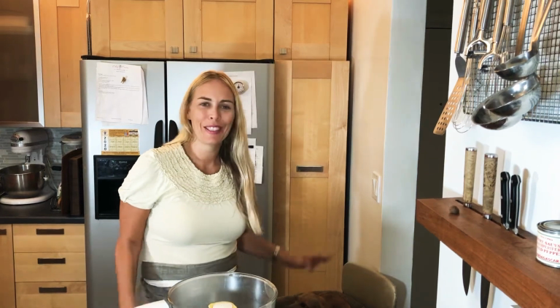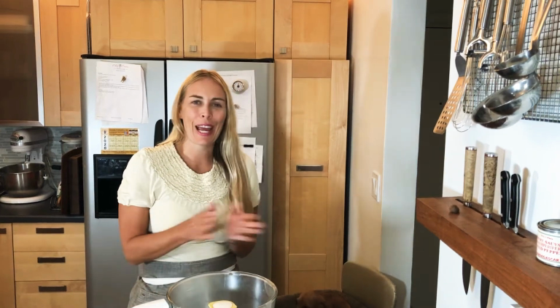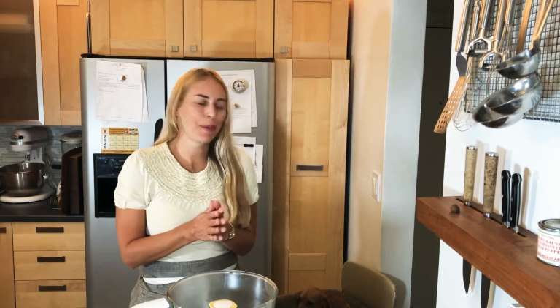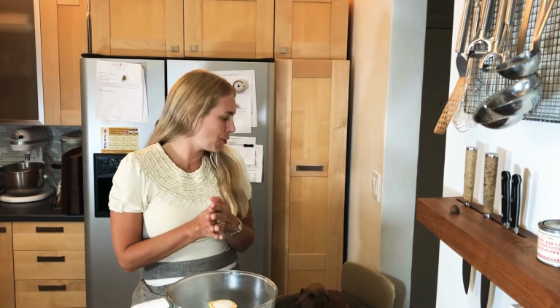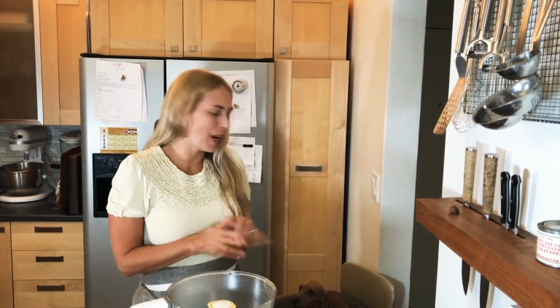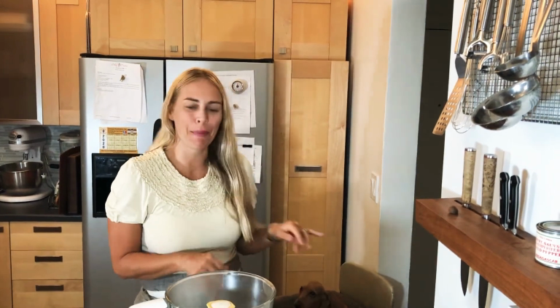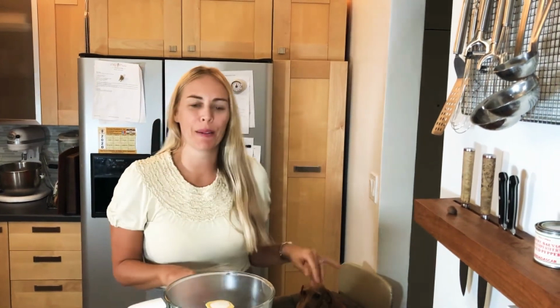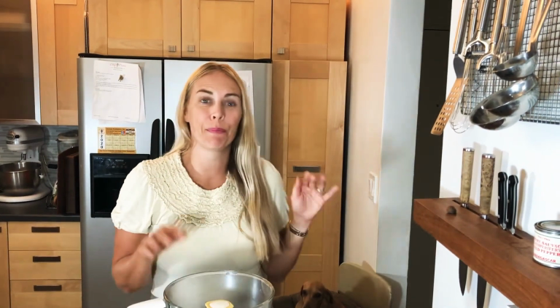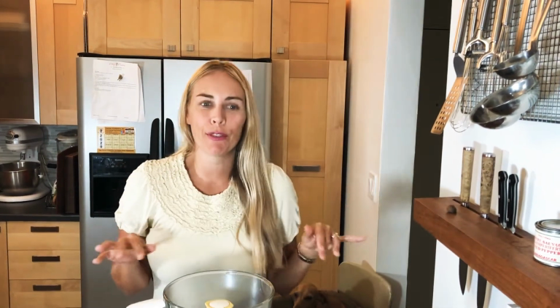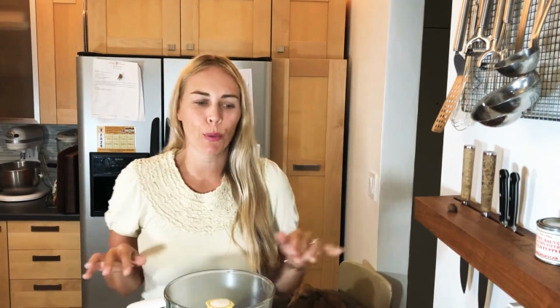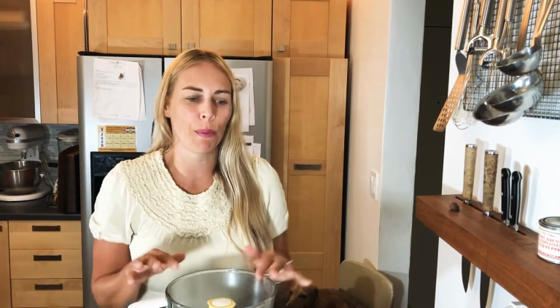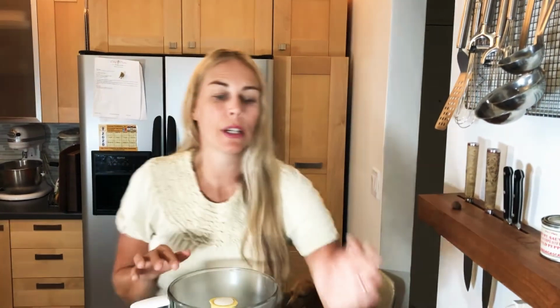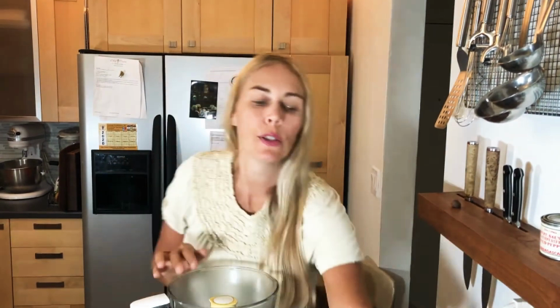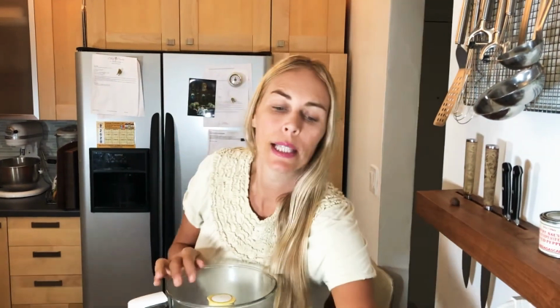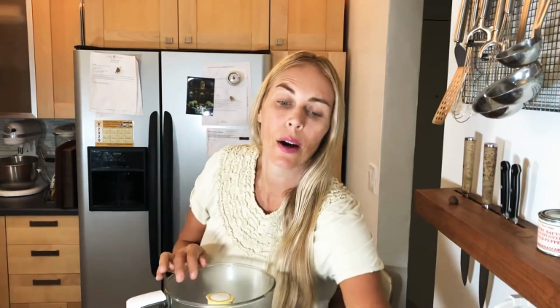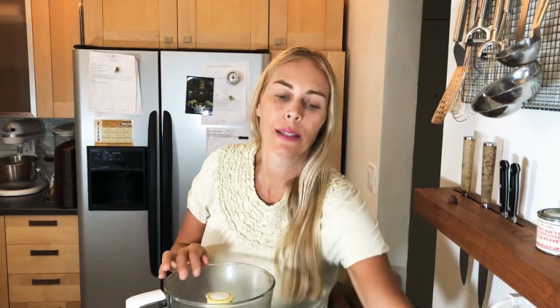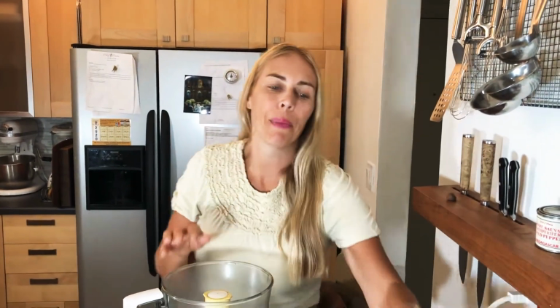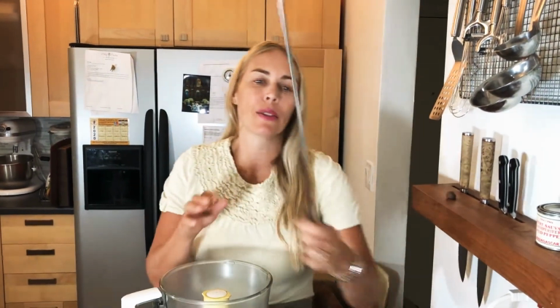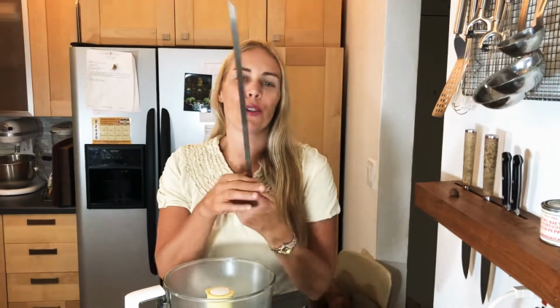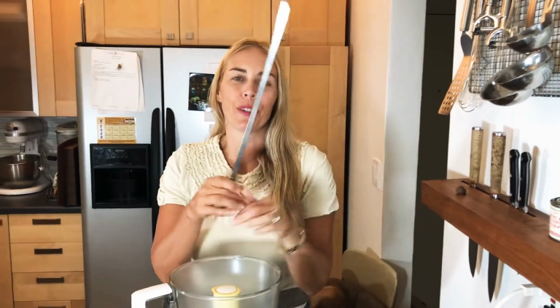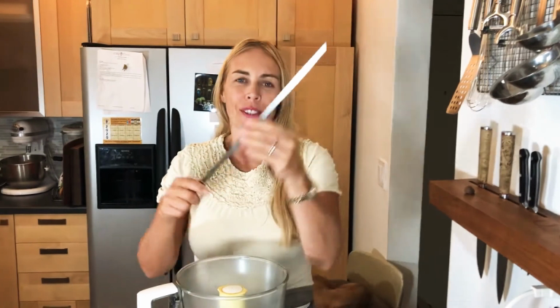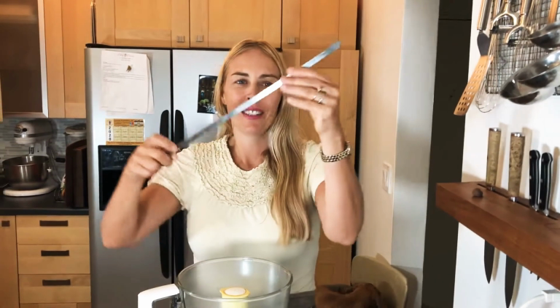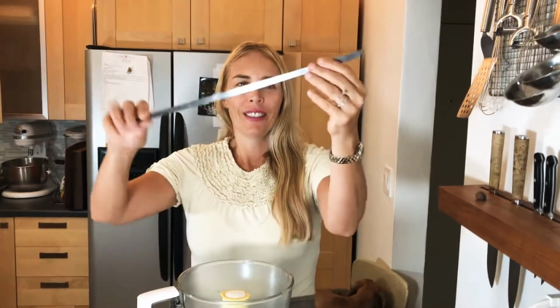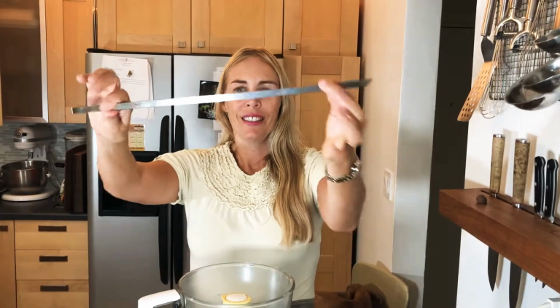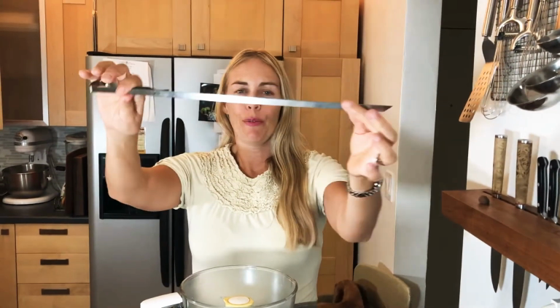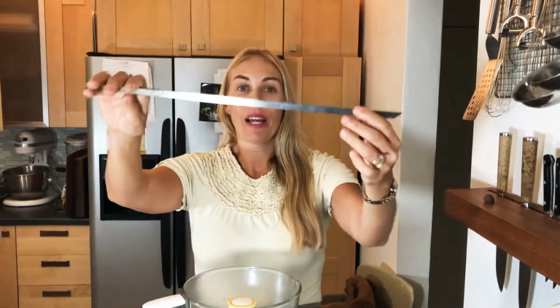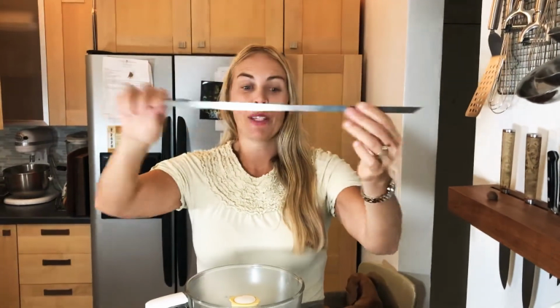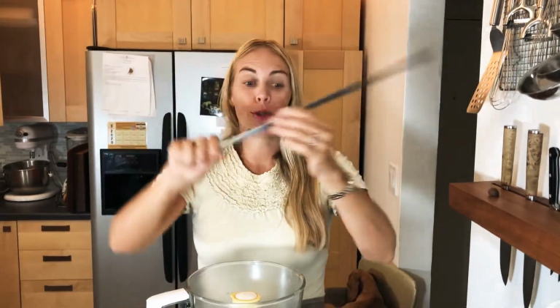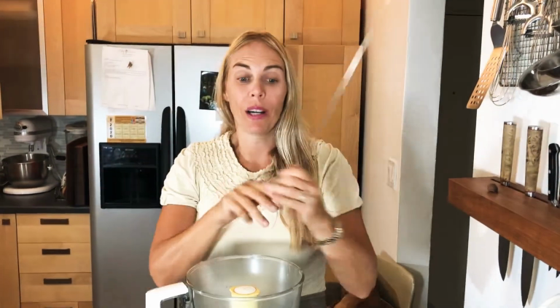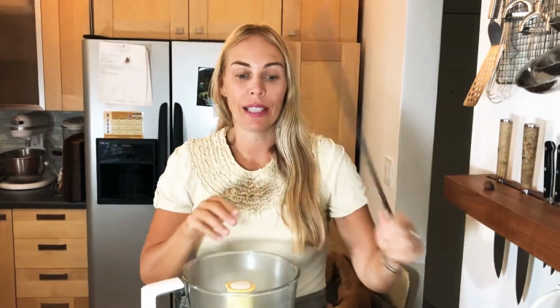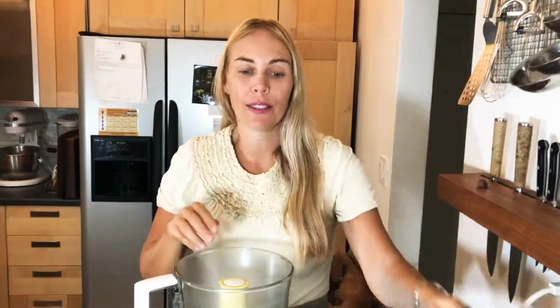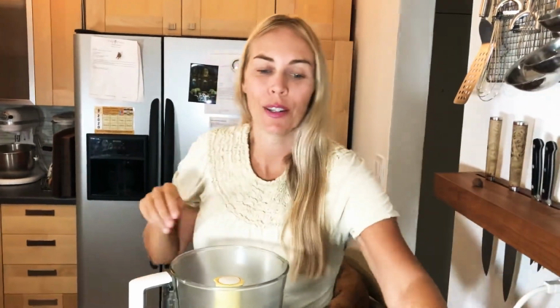Today I want to show you how to make beef shawarma. We're going to use these awesome metal skewers. If you don't have these, you want these — they're awesome.